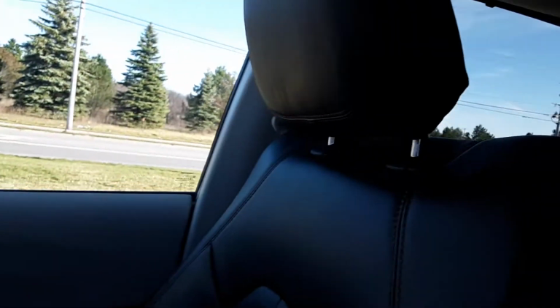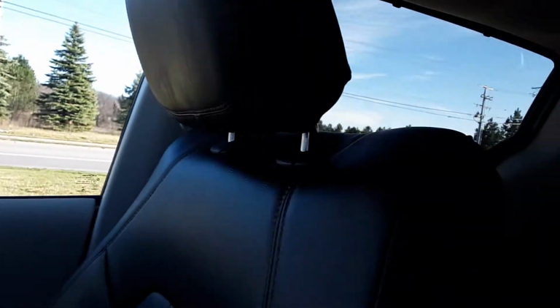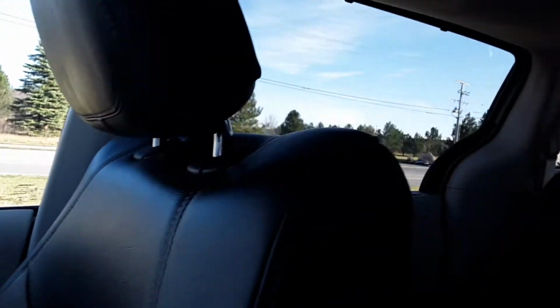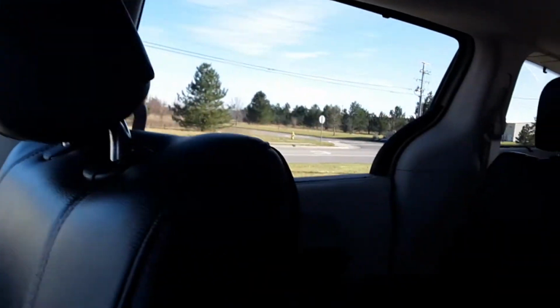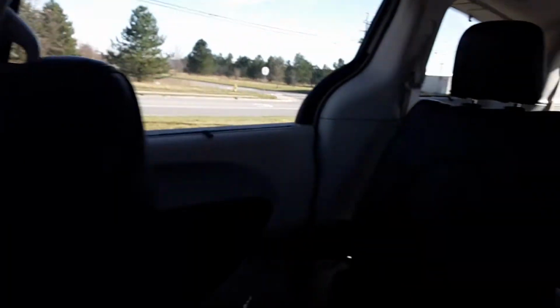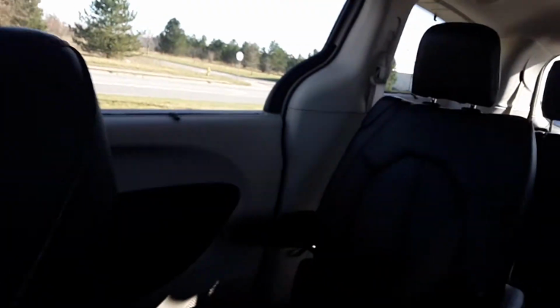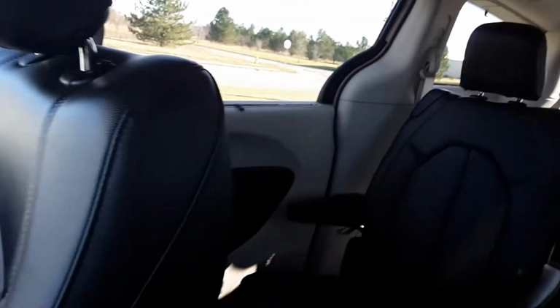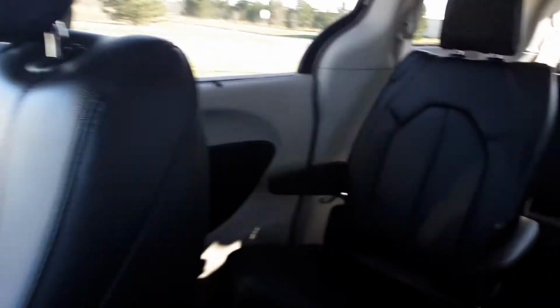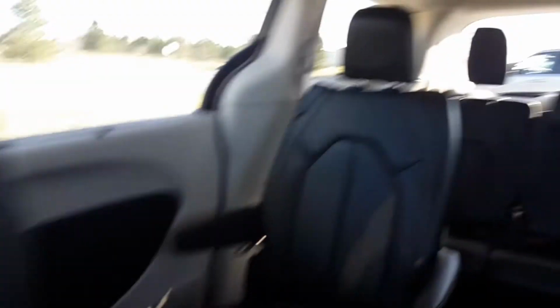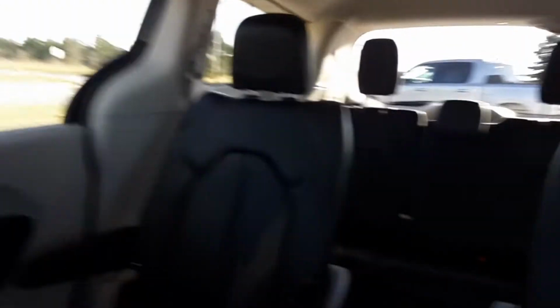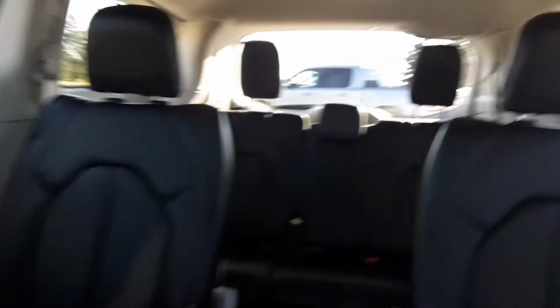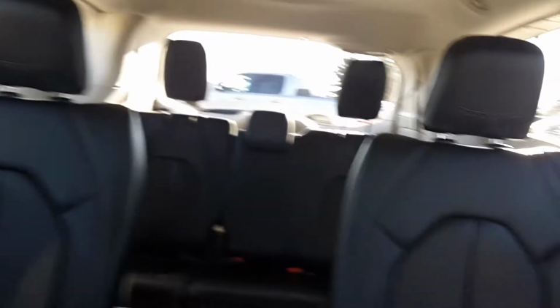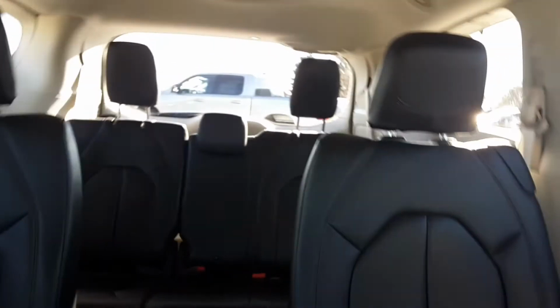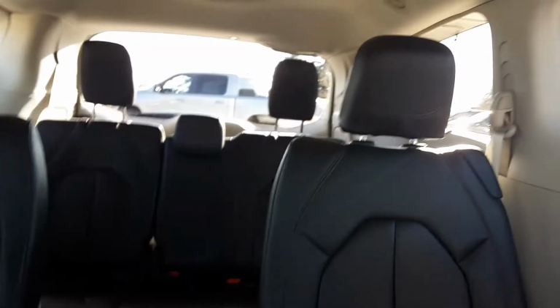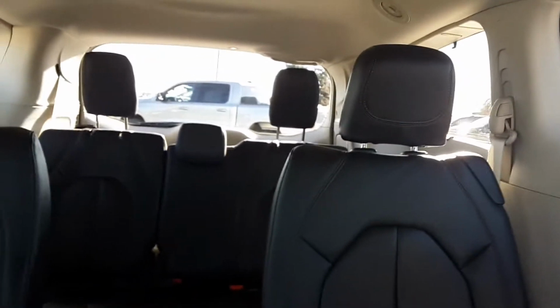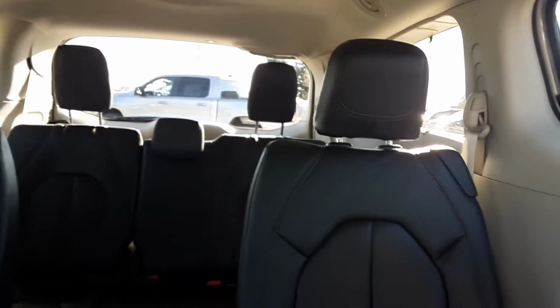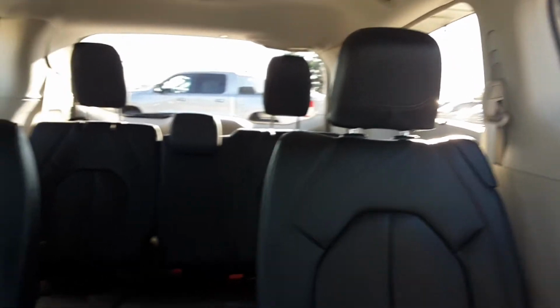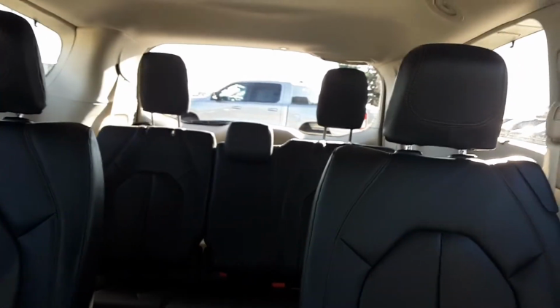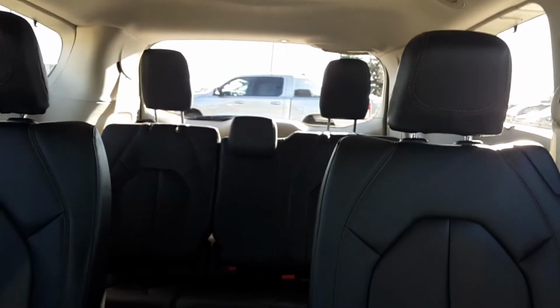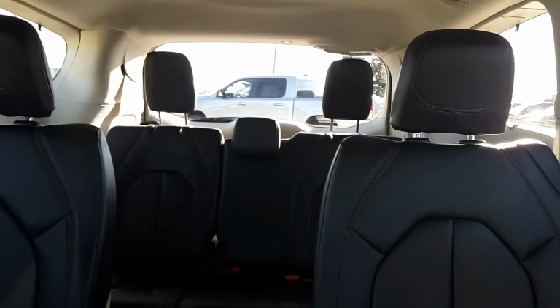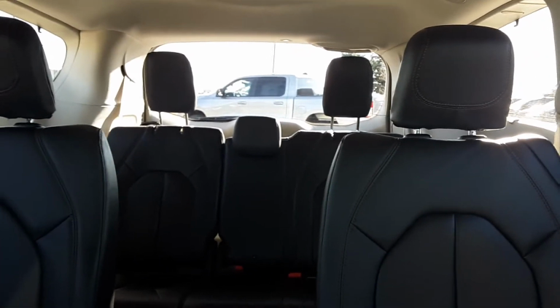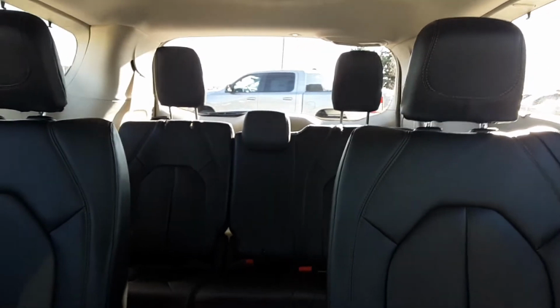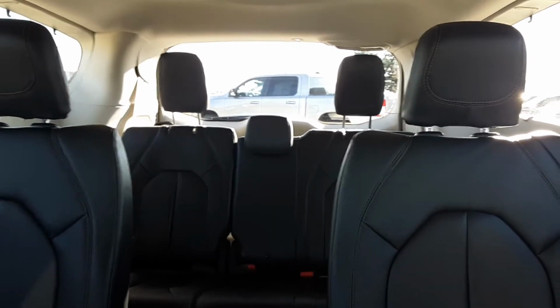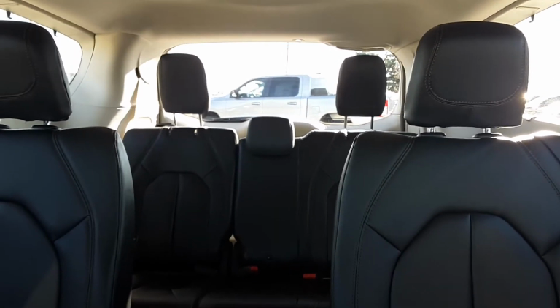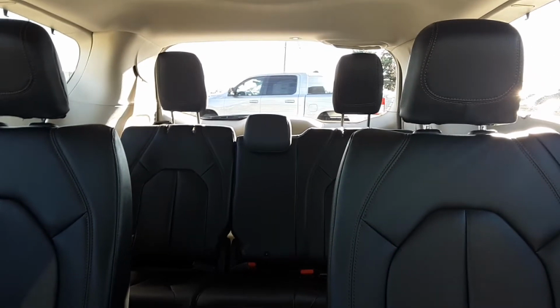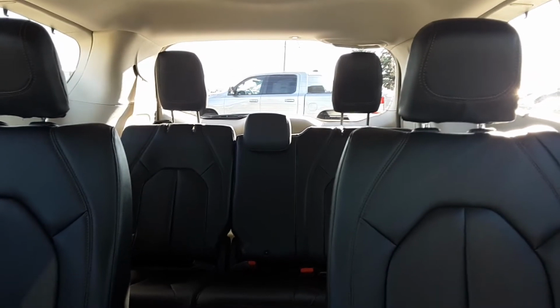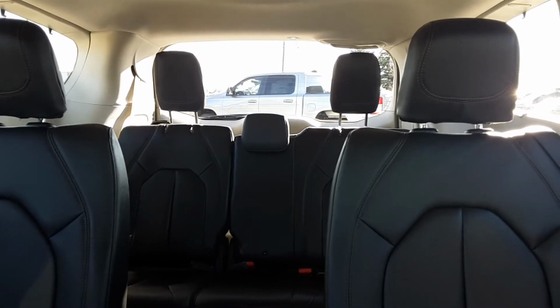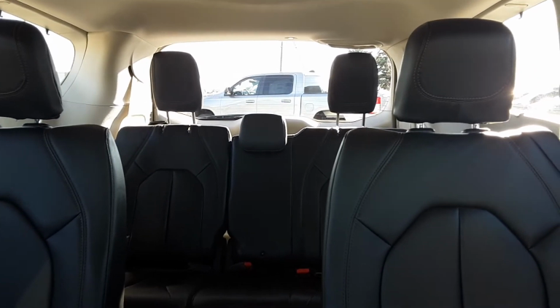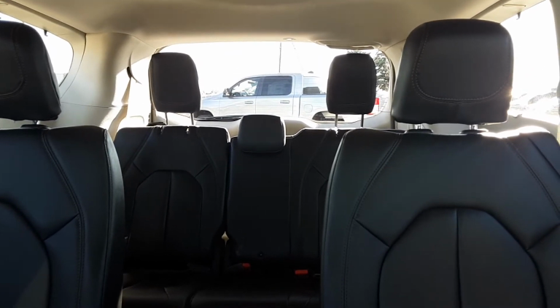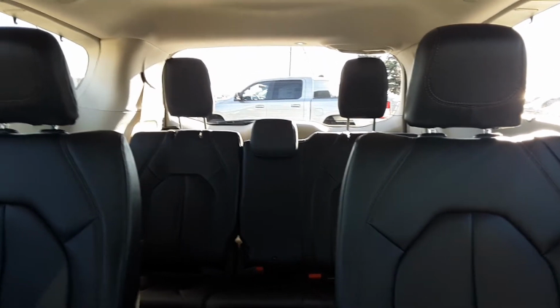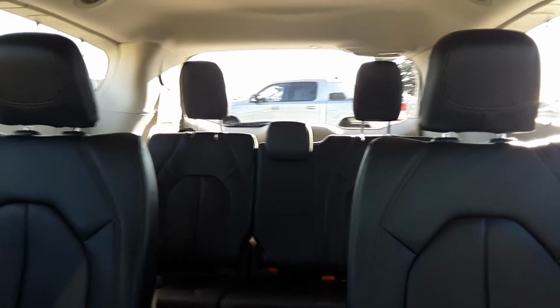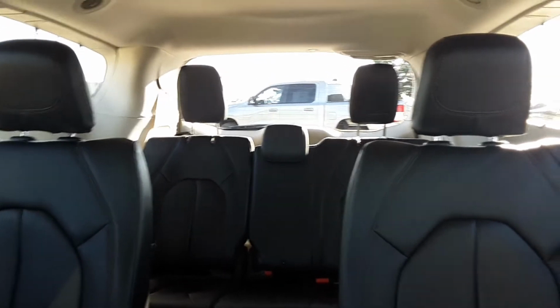Leather interior — very nice. There's that third row seating. If you're interested, give us a call here at Terry Hendricks Chrysler.